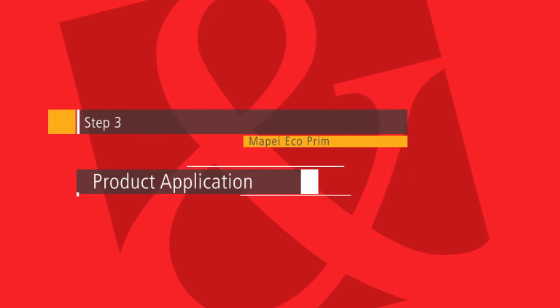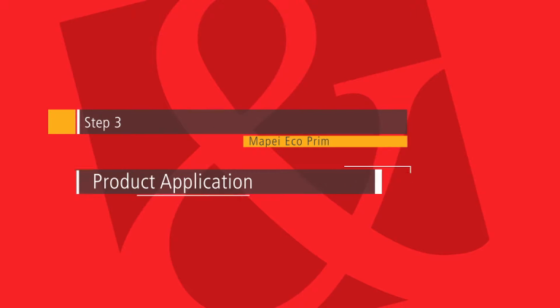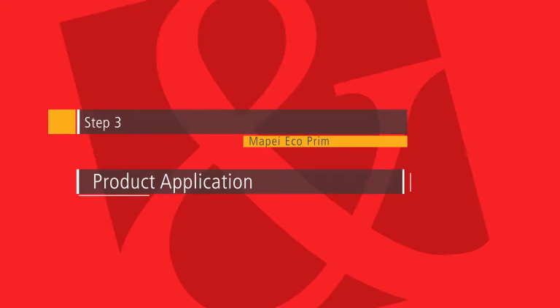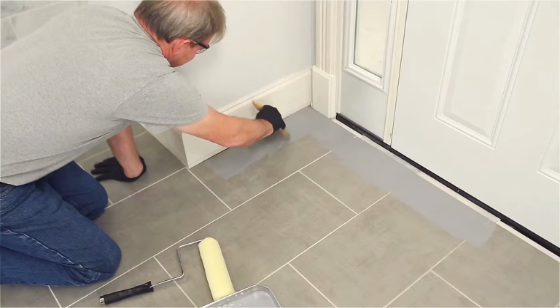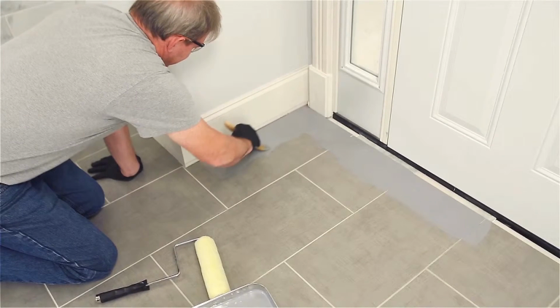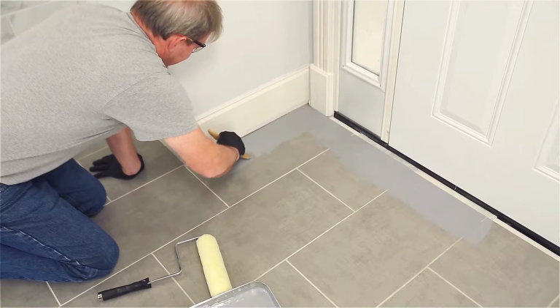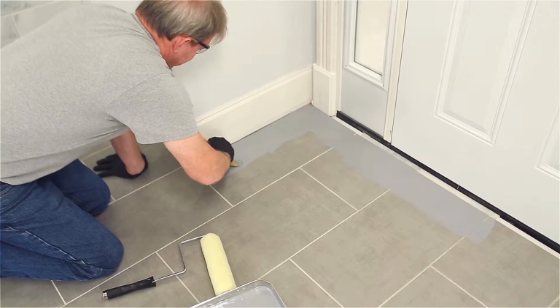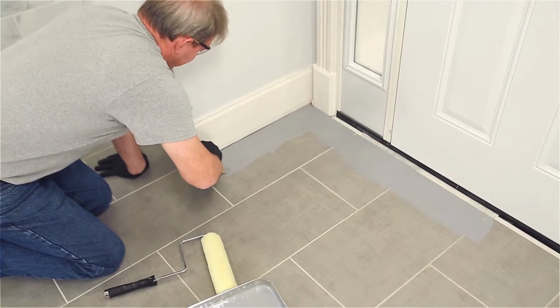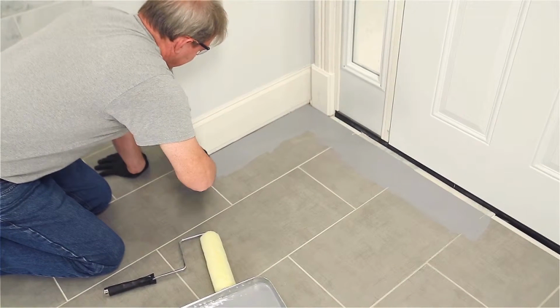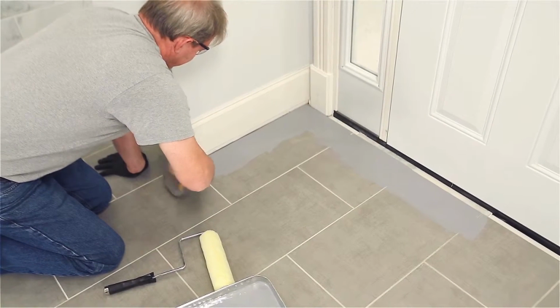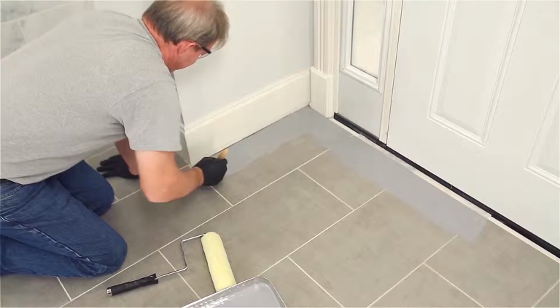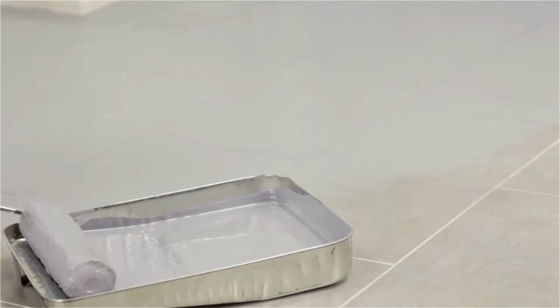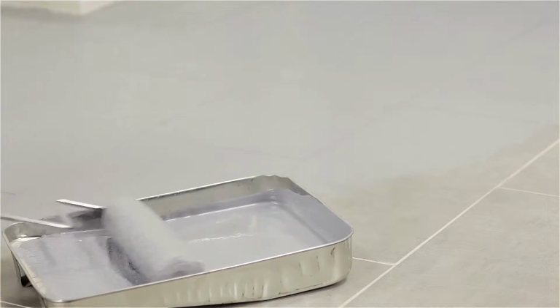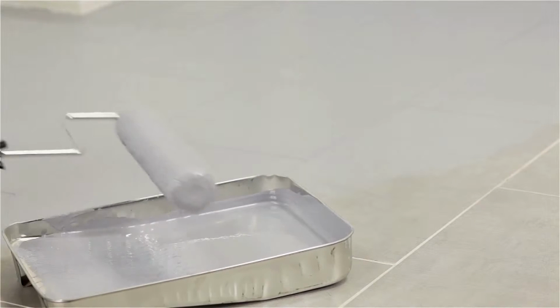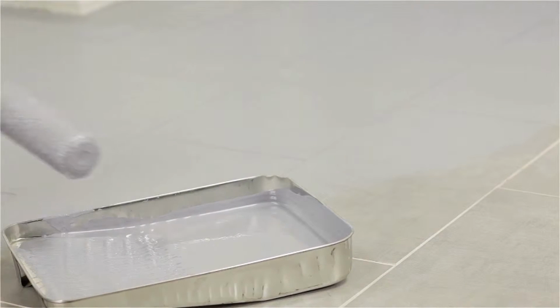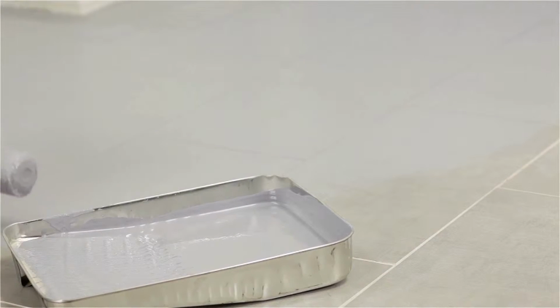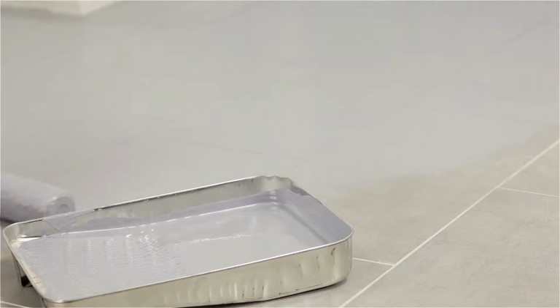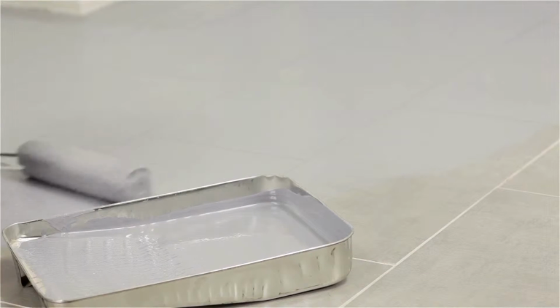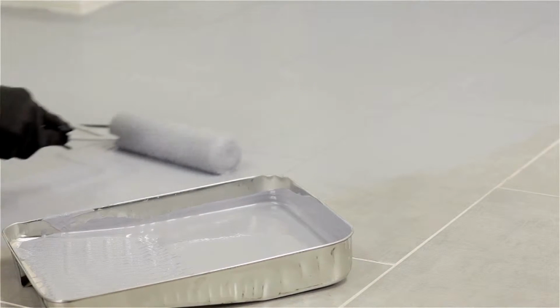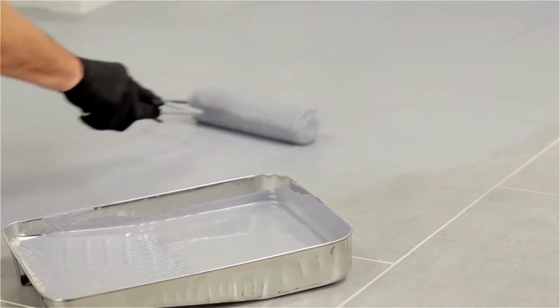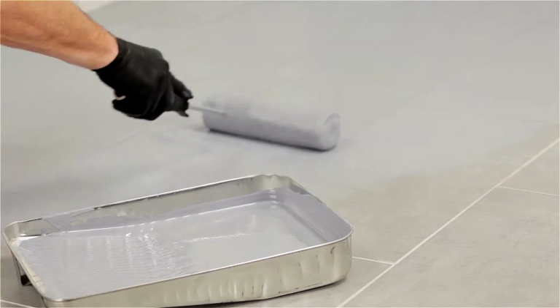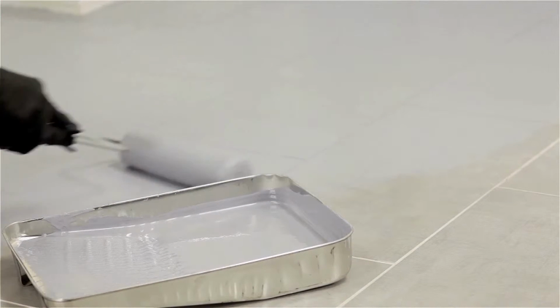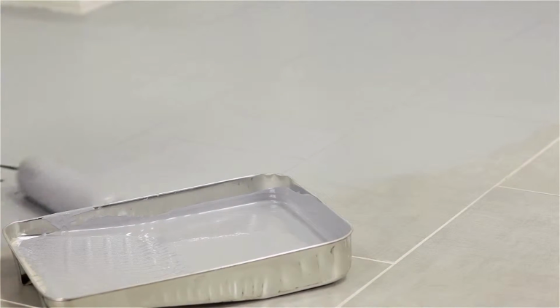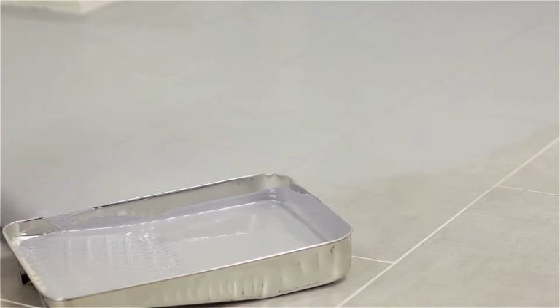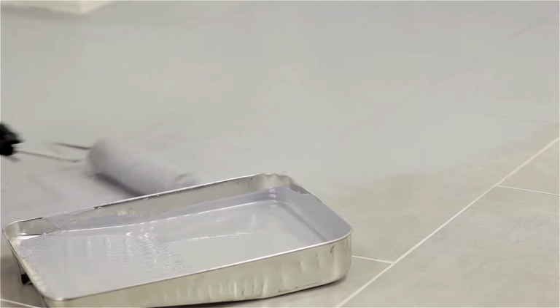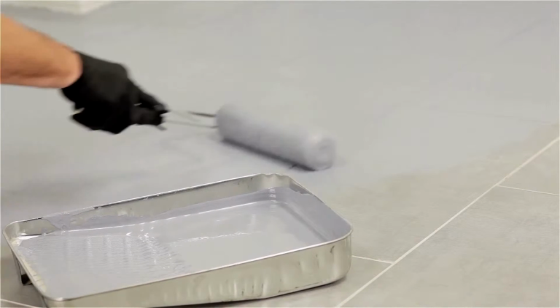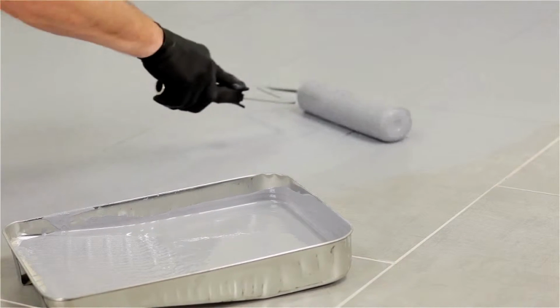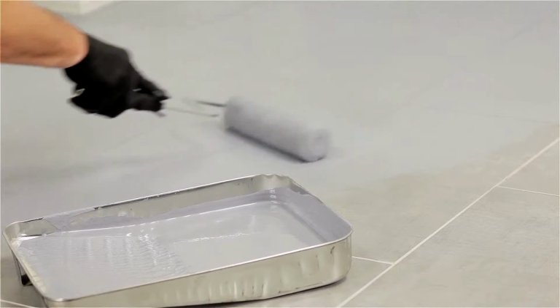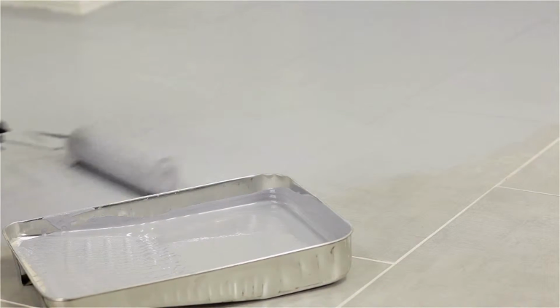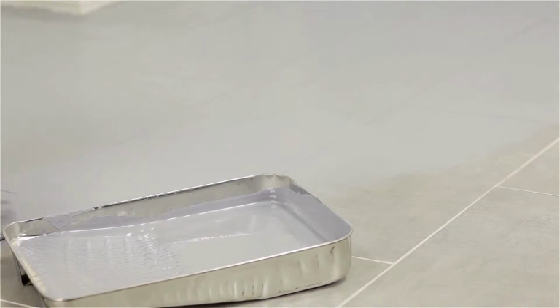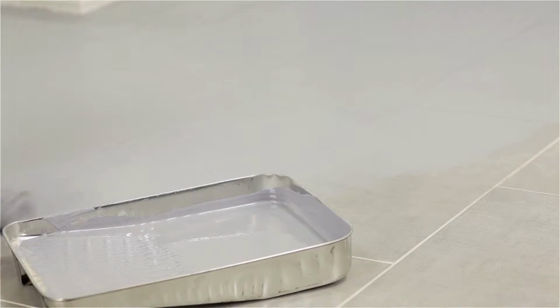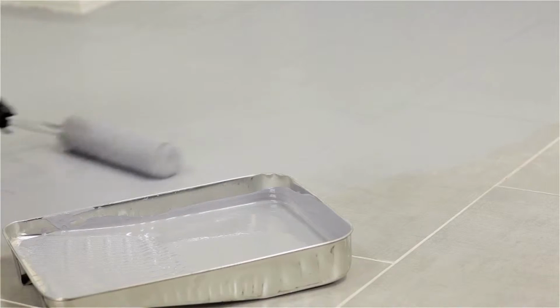Apply product with a 3/8 inch or 10 millimeter nap roller or brush. Ensure that the surface receives a complete thin film of Eco Prim Grip.